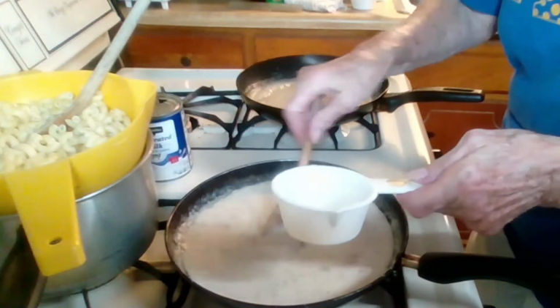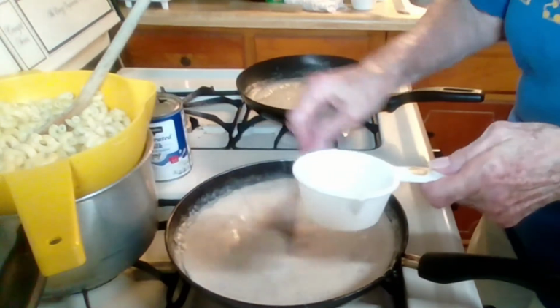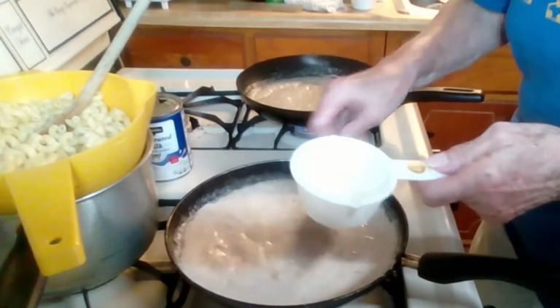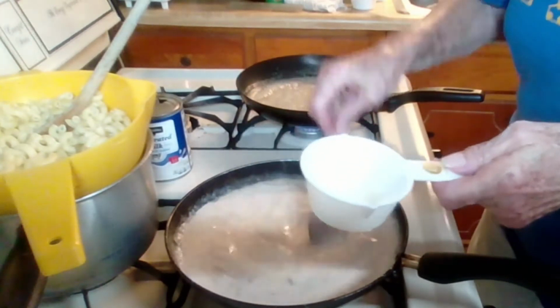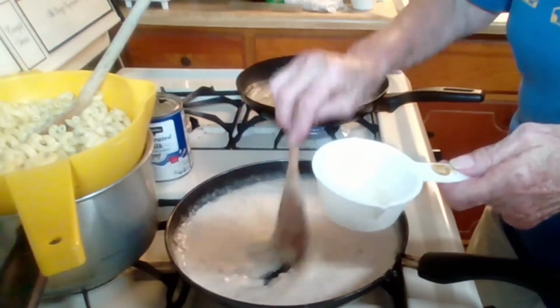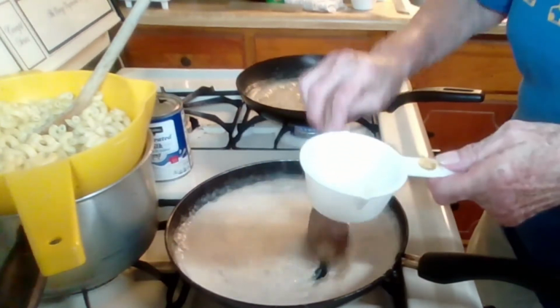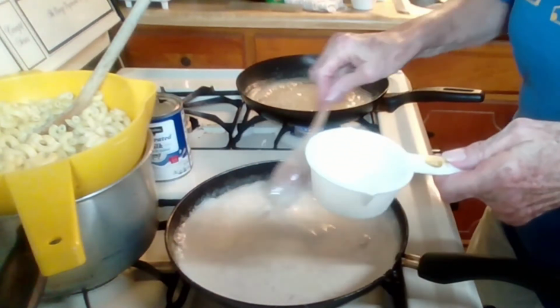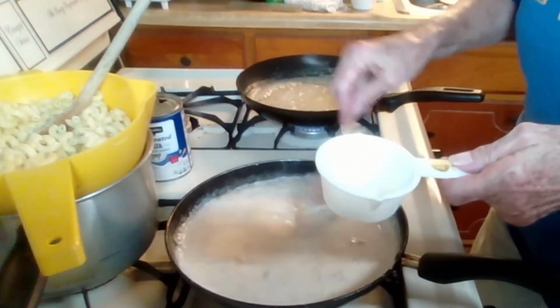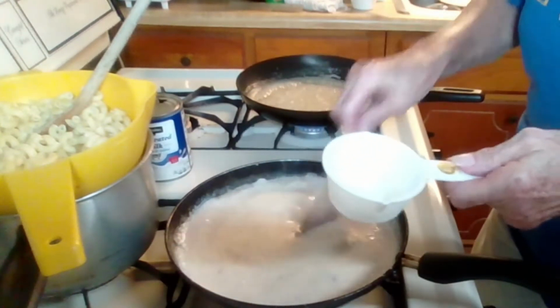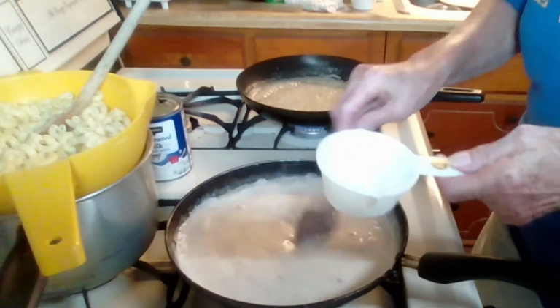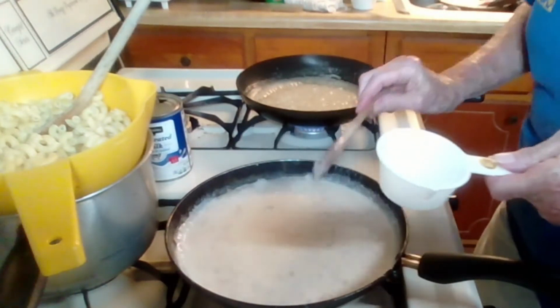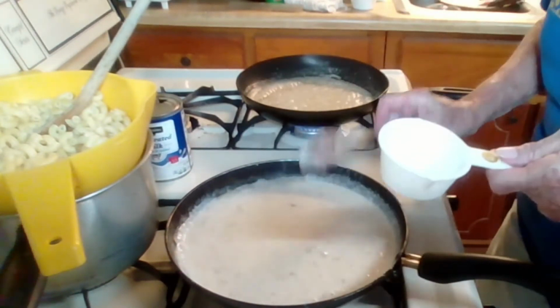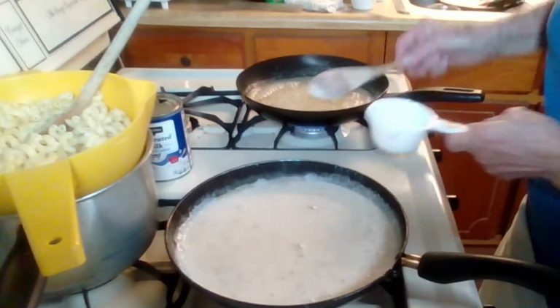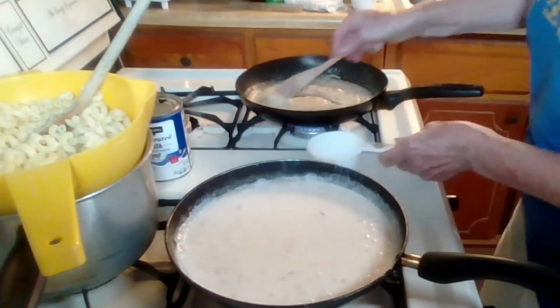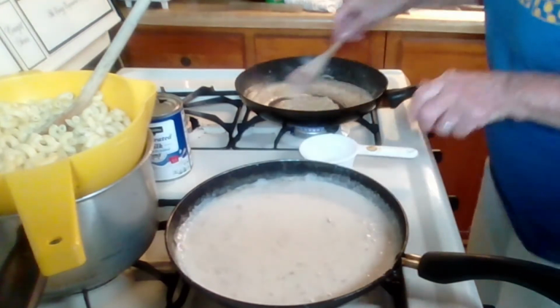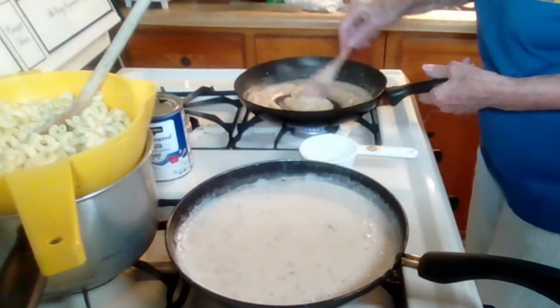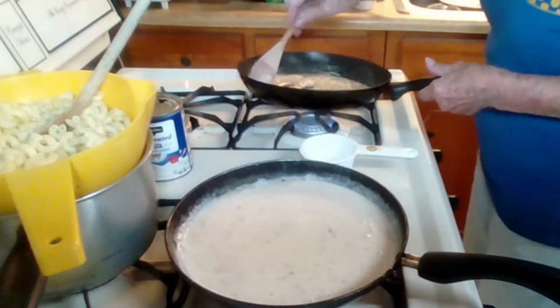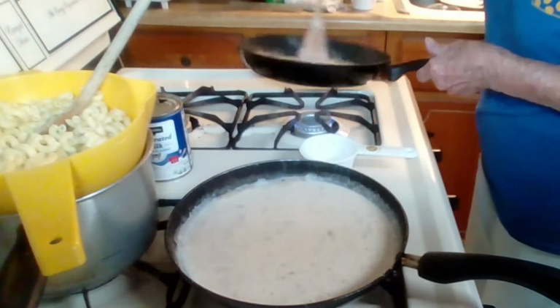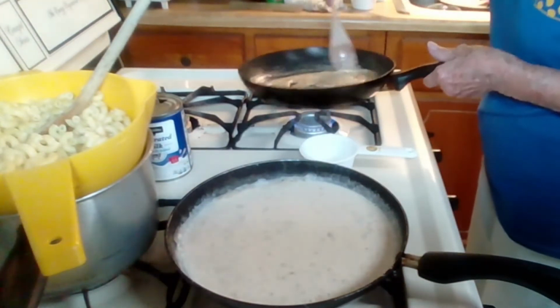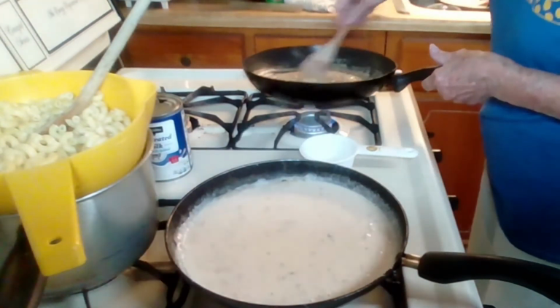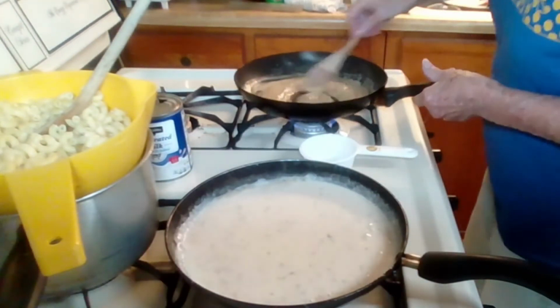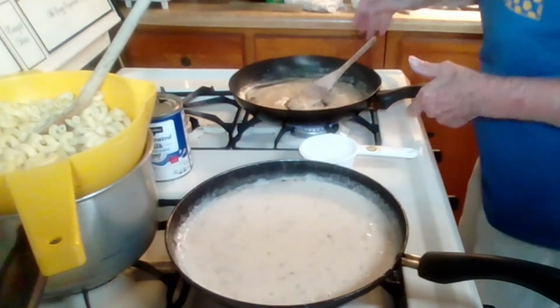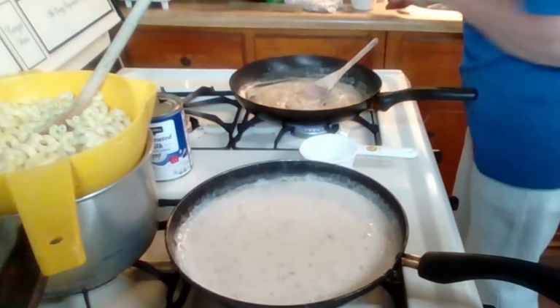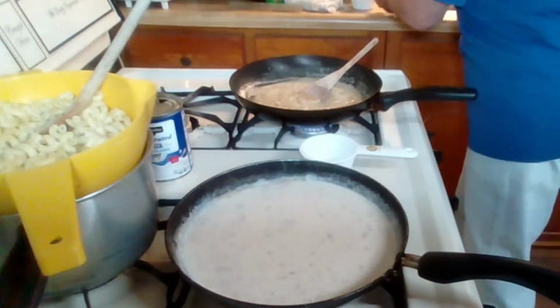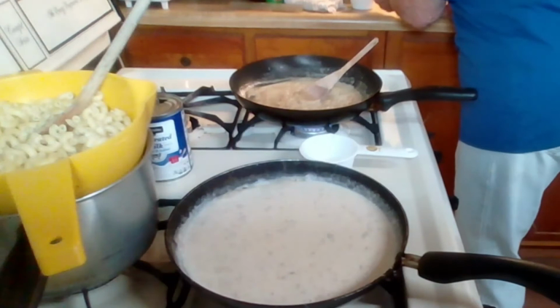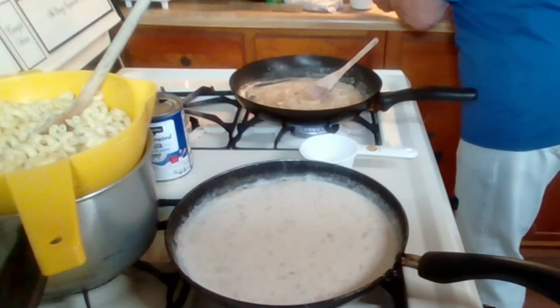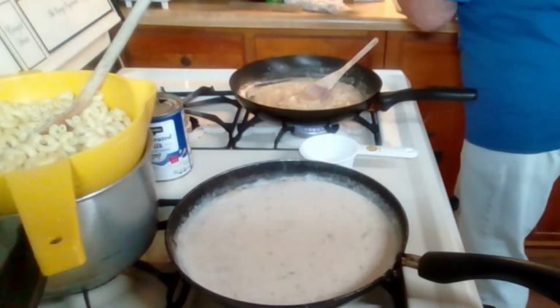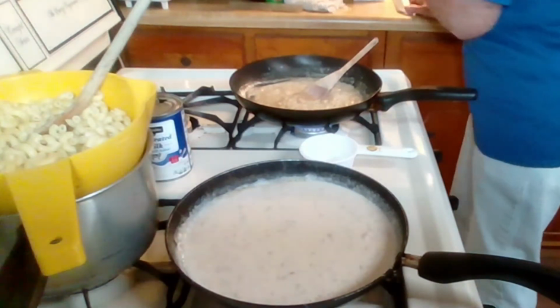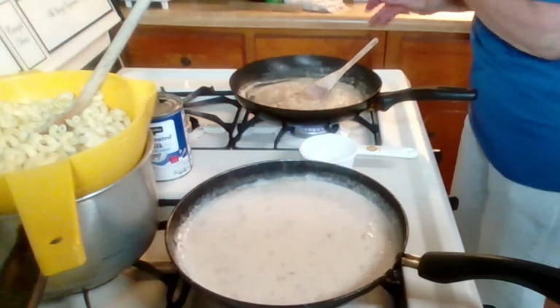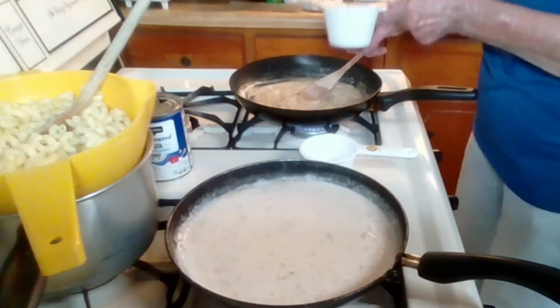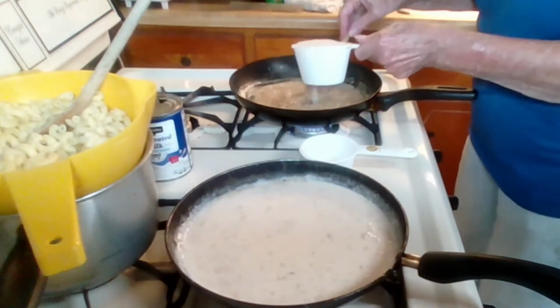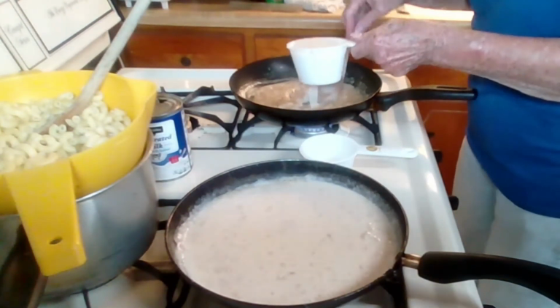I've got to get to my other skillet which is starting to brown. I'm gonna add the almond milk to that one.